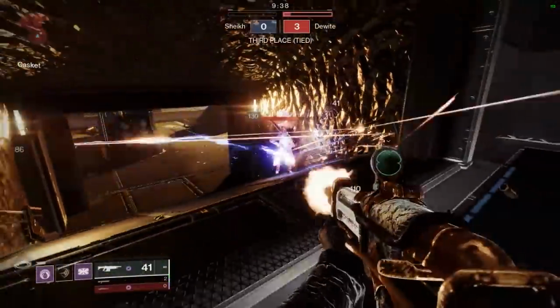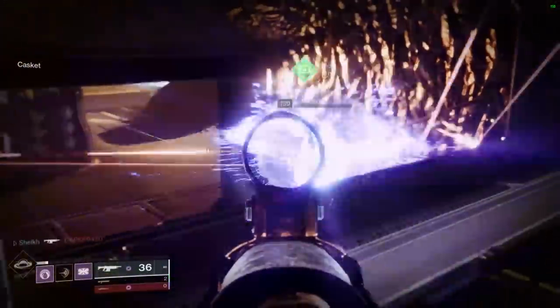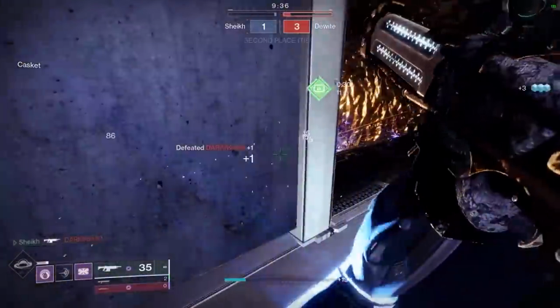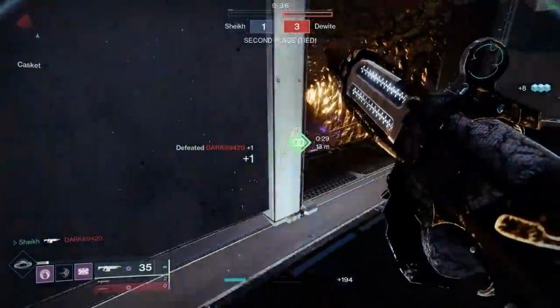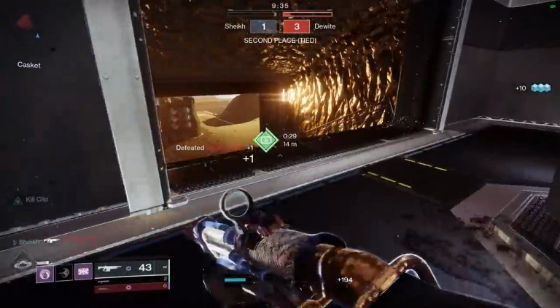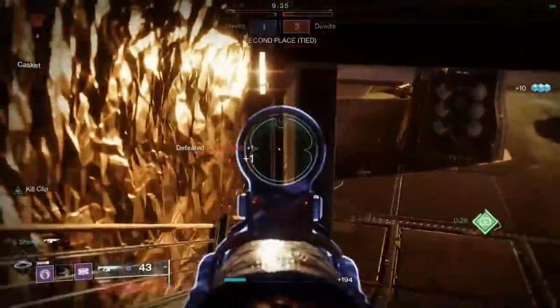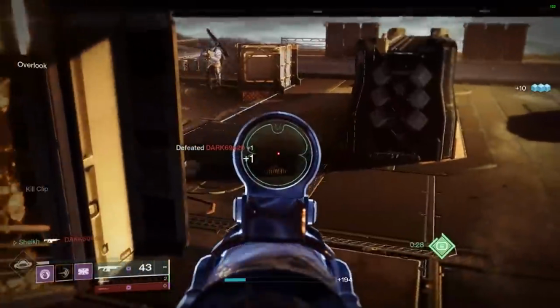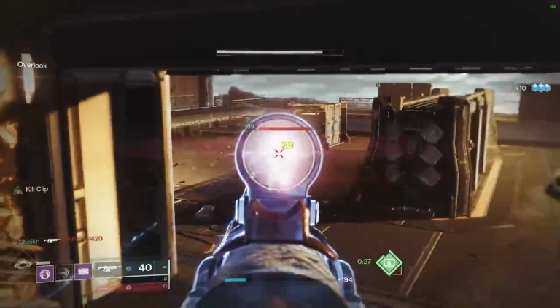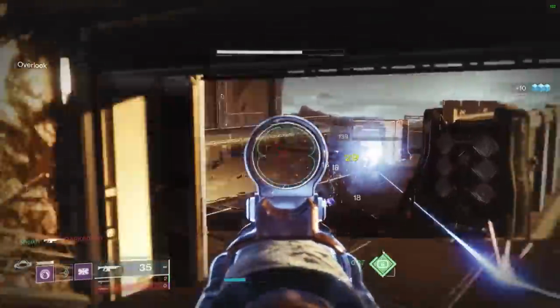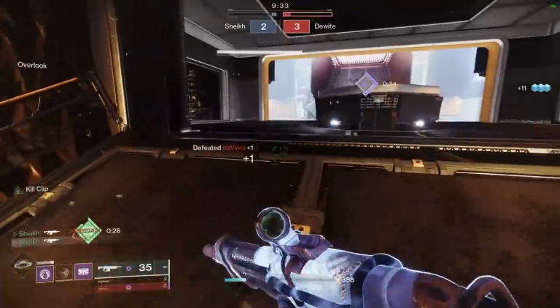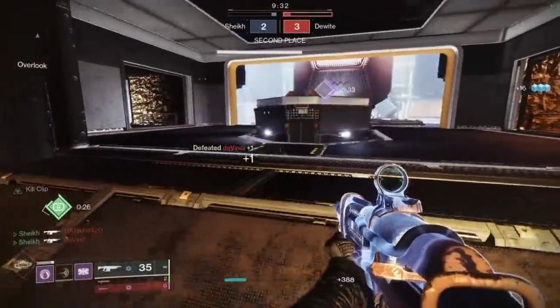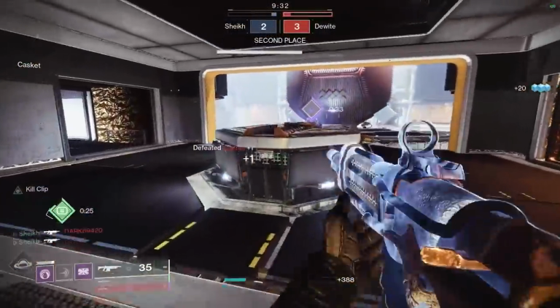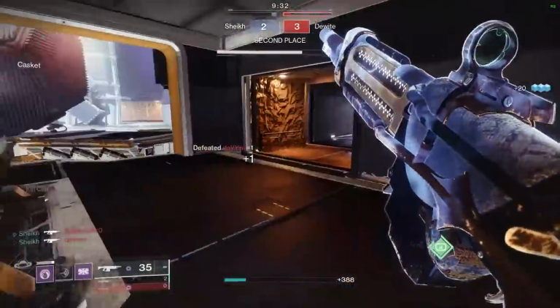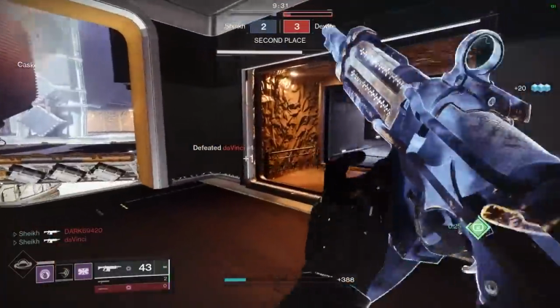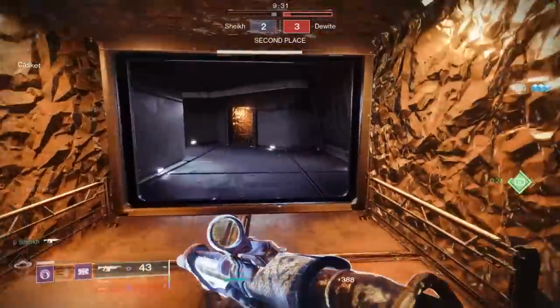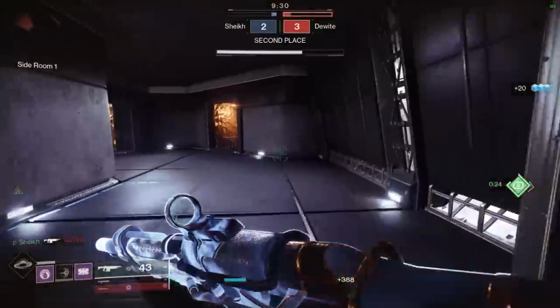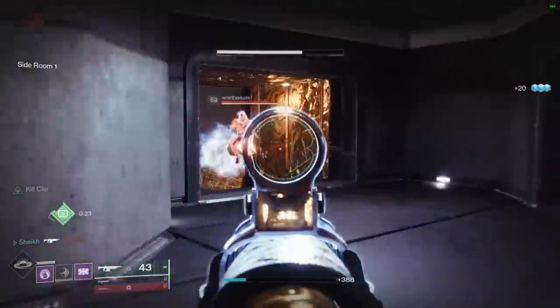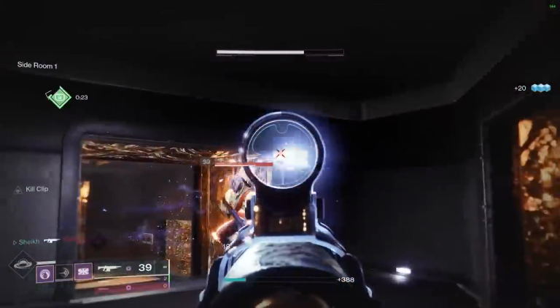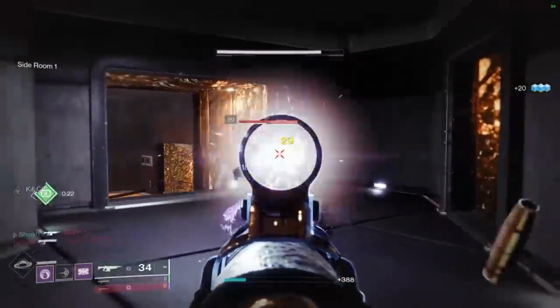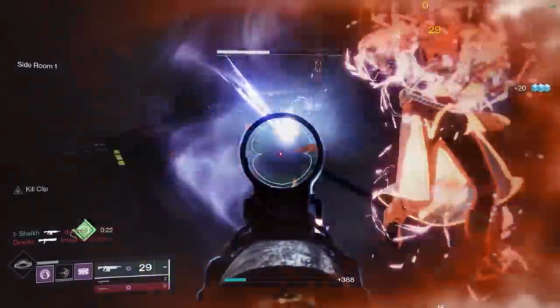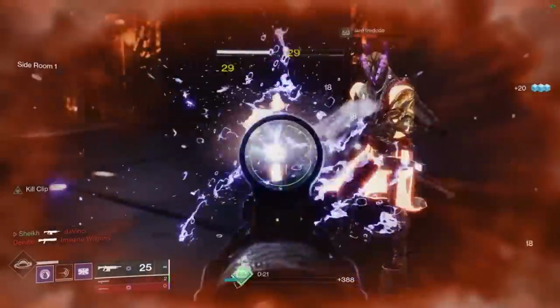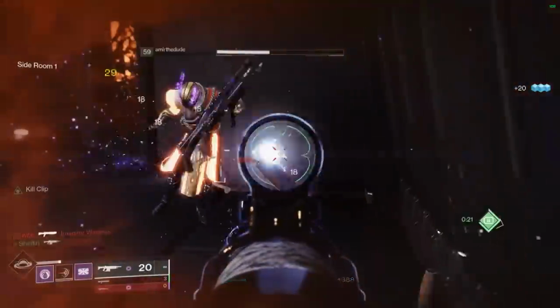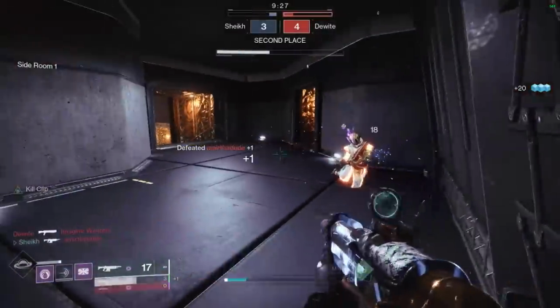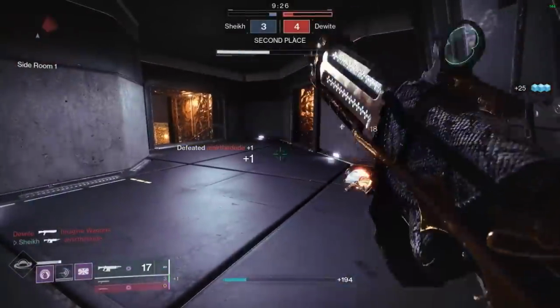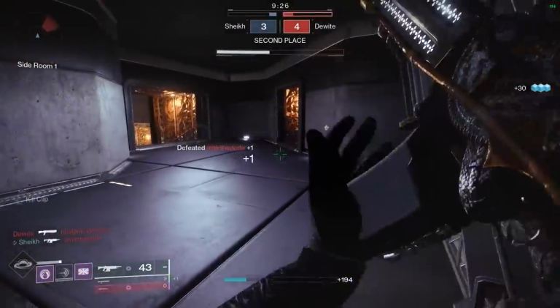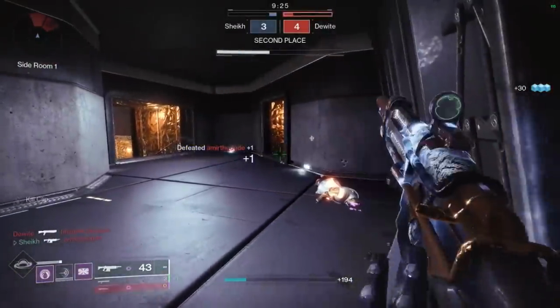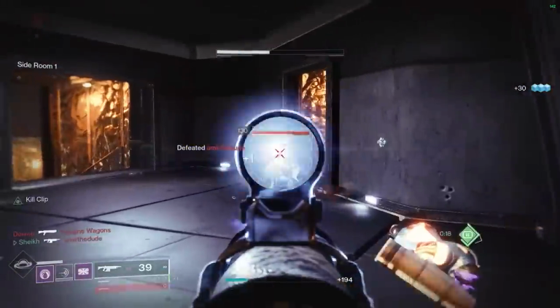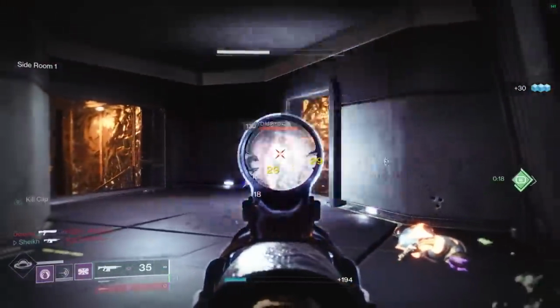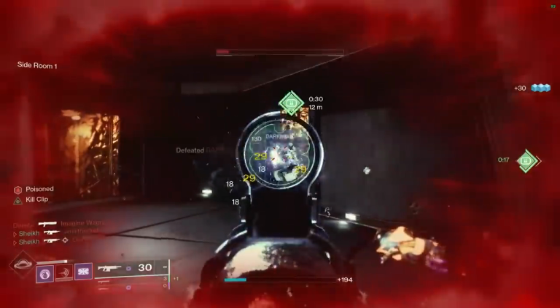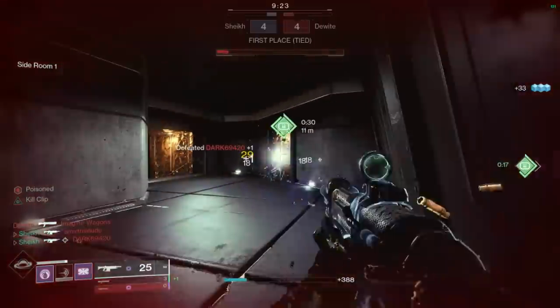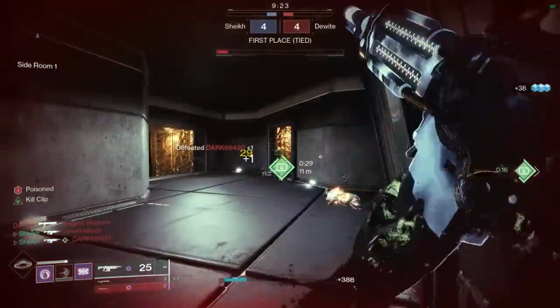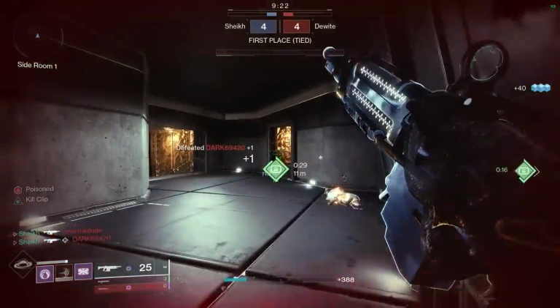But anyway, going back to the gun — Zen Moment is just fantastic on auto rifles. It basically gives the gun no recoil. So even if you don't have a 100 recoil direction stat, if you have Zen Moment you are big chilling. Land your shots and you will see exactly what I mean.